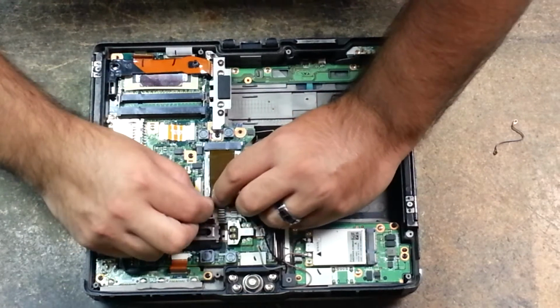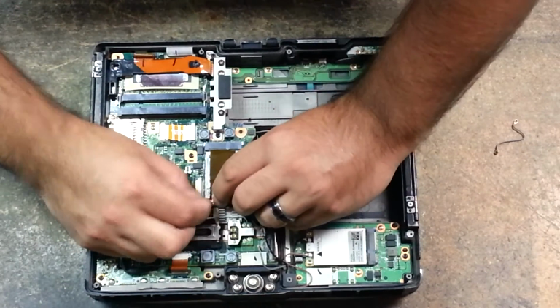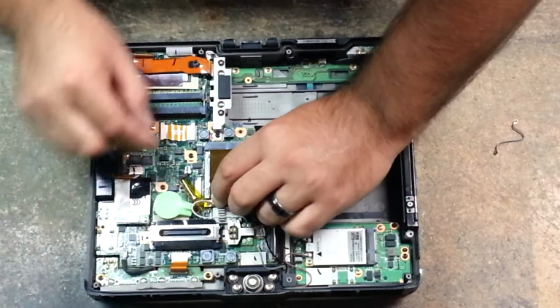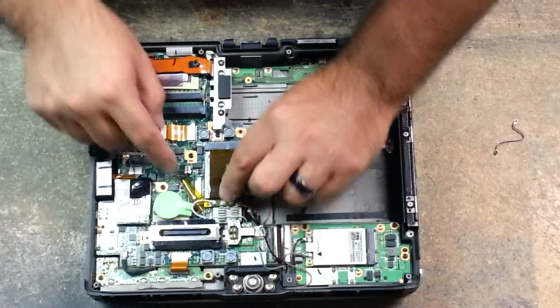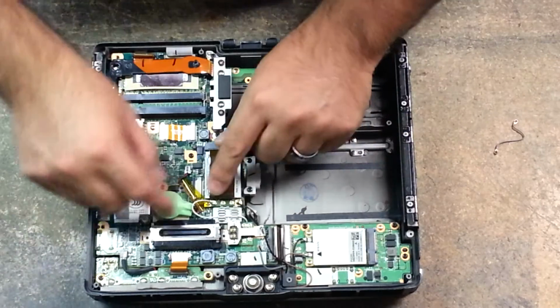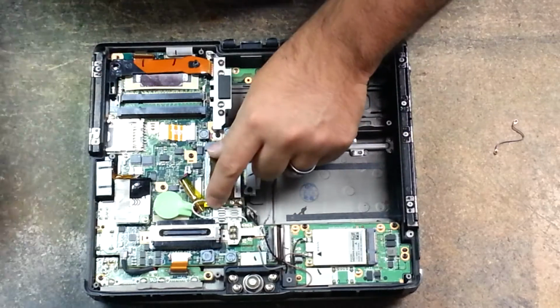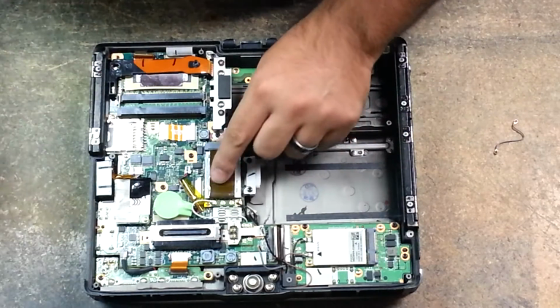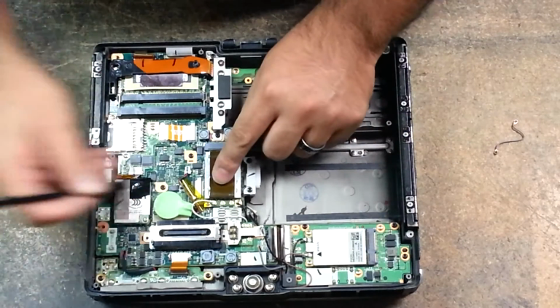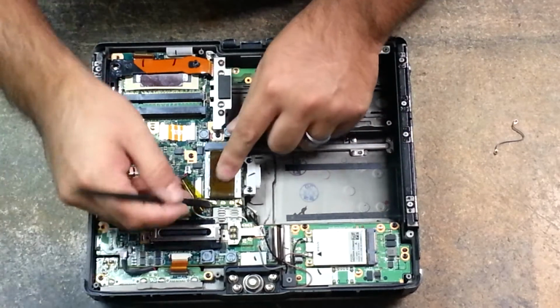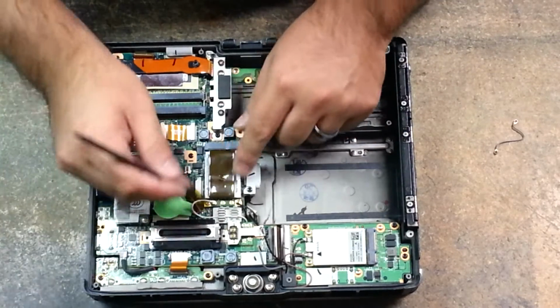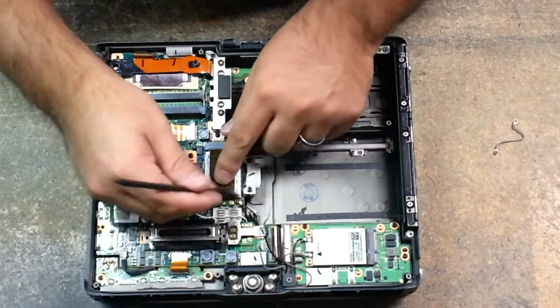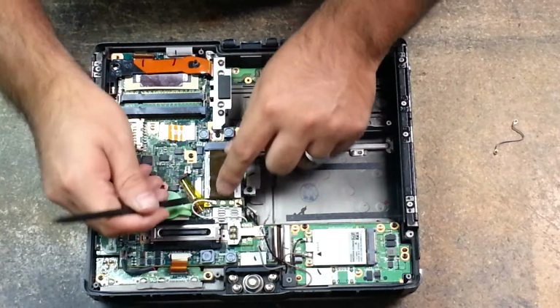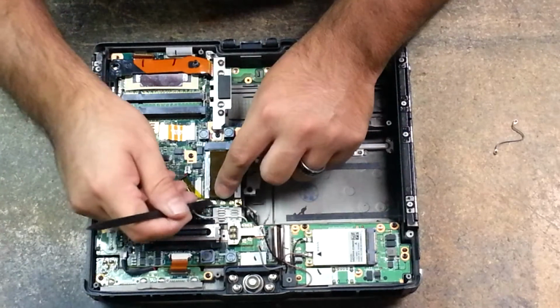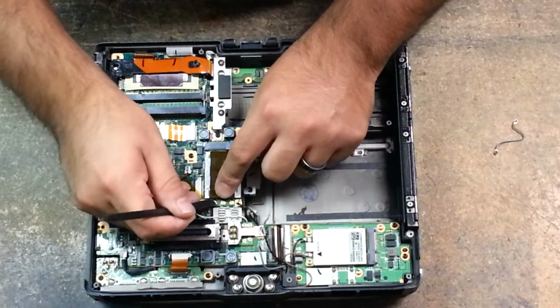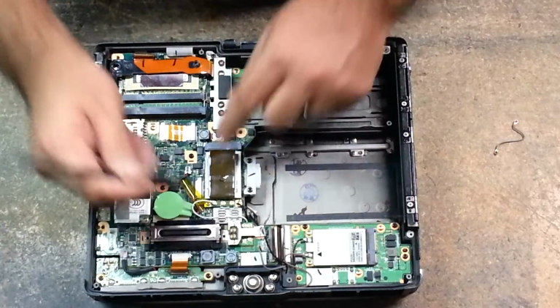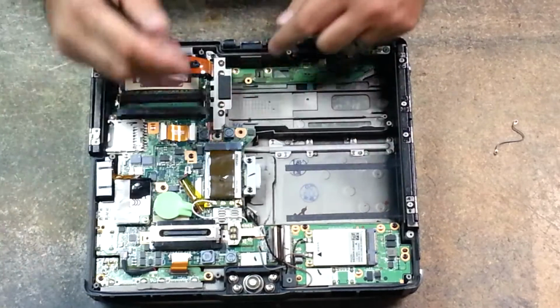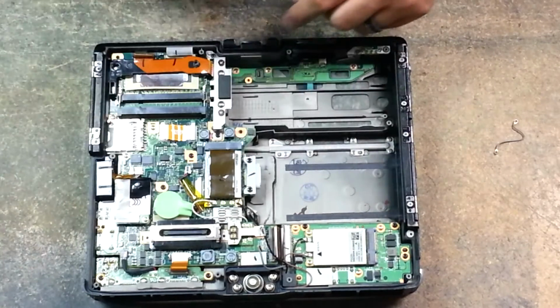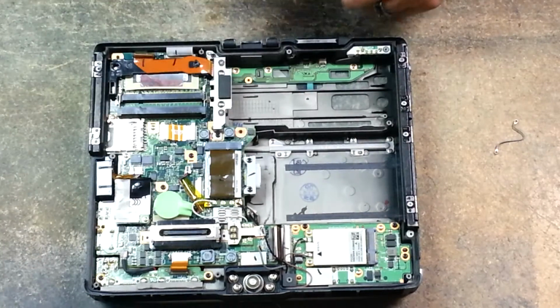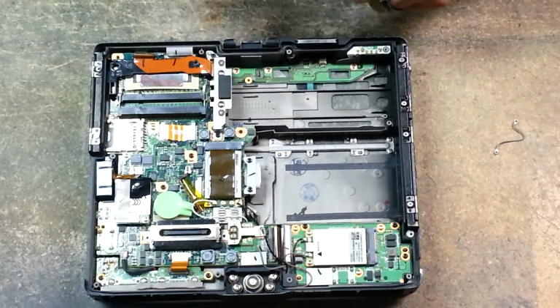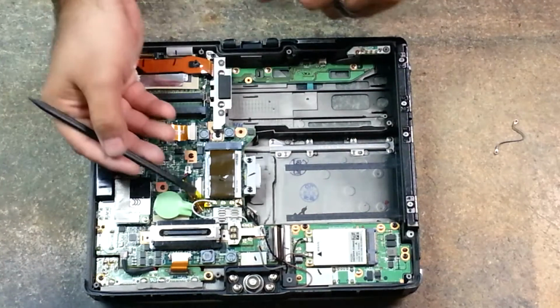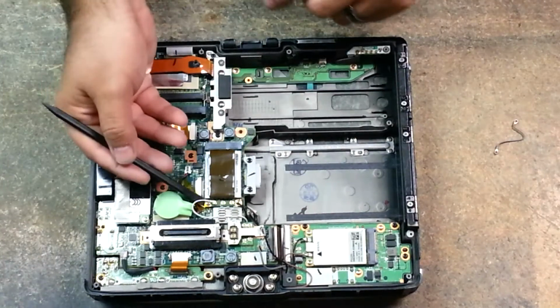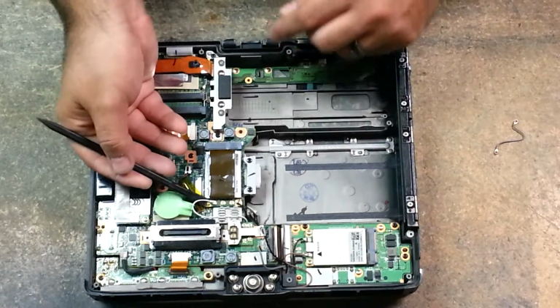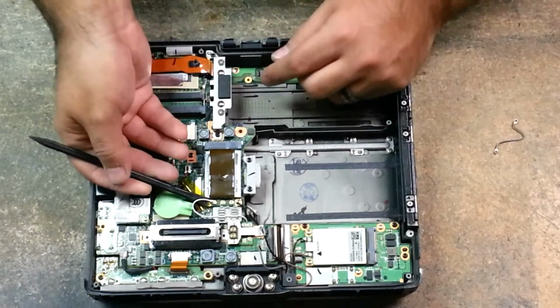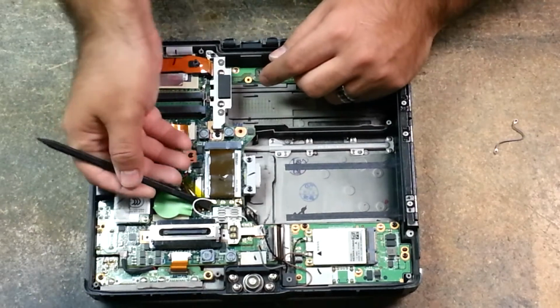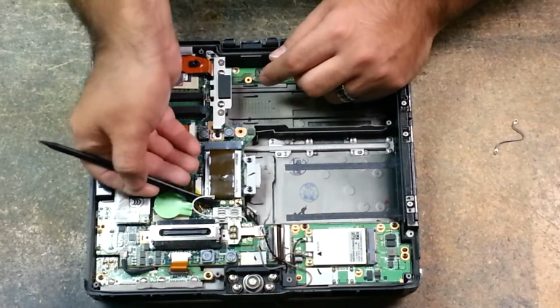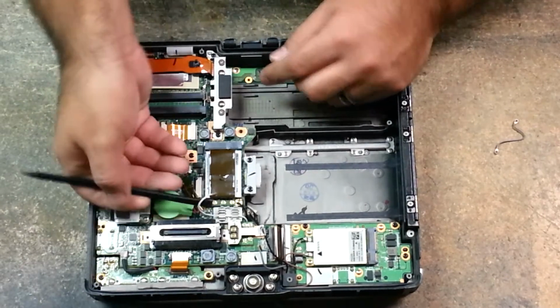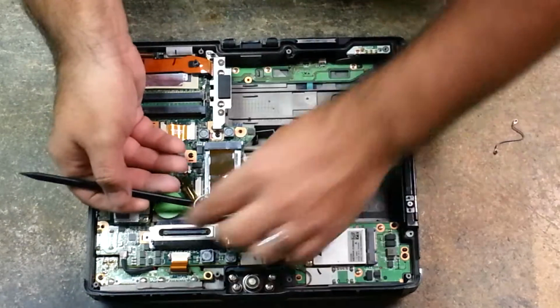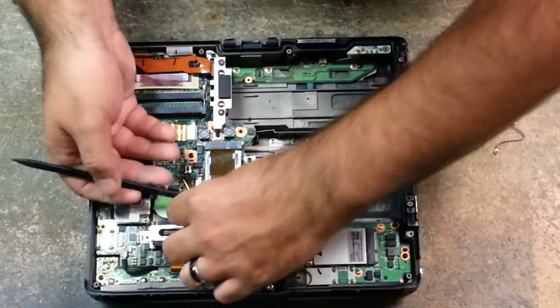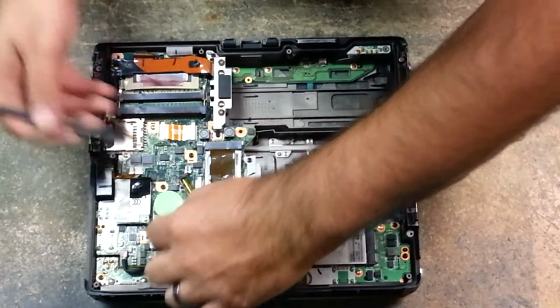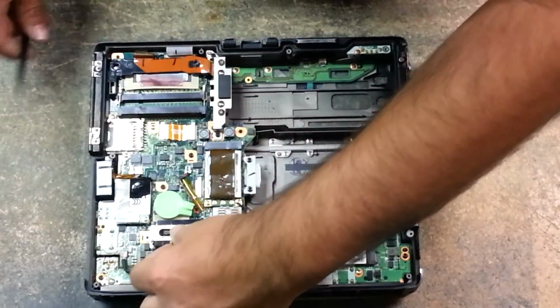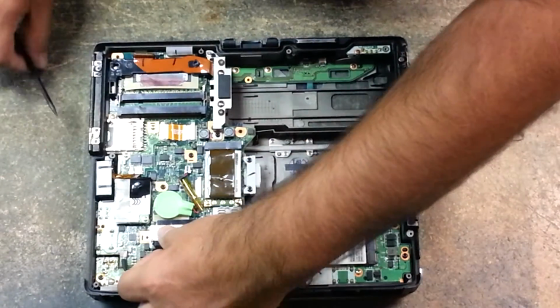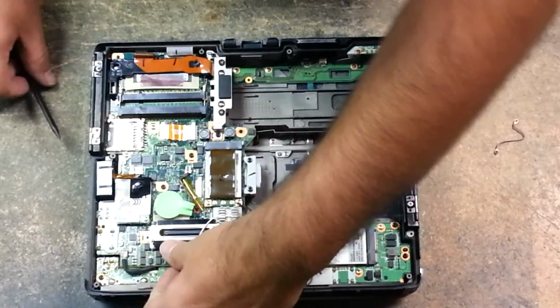The white cable goes into the number 2 port. The Wi-Fi card has numbers on it. While I'm here, I might as well show you how to remove your Wi-Fi card.